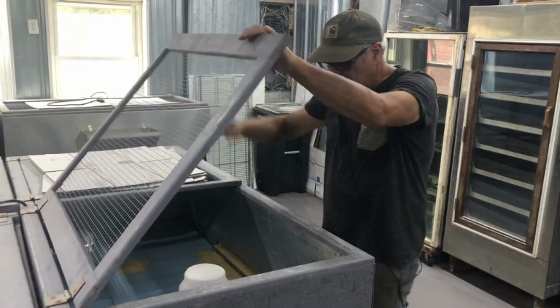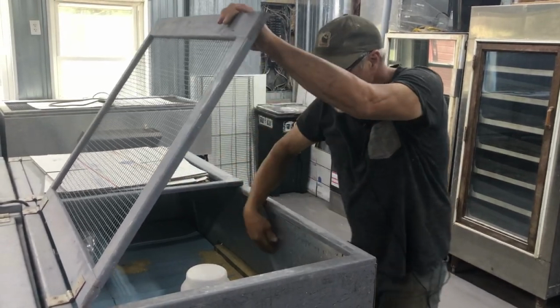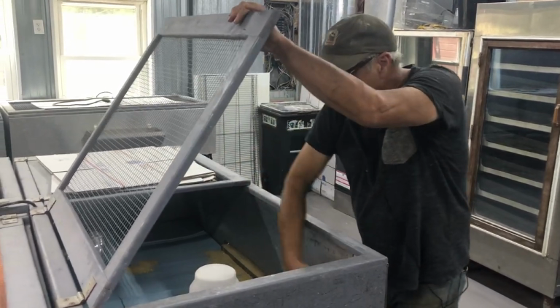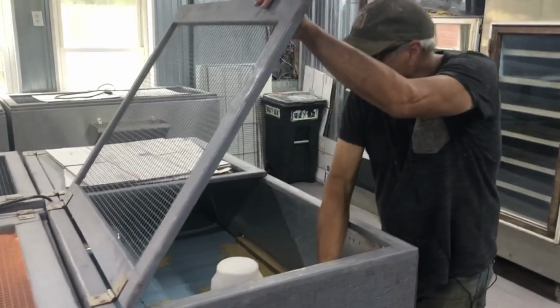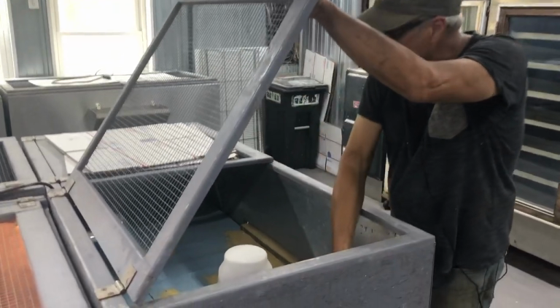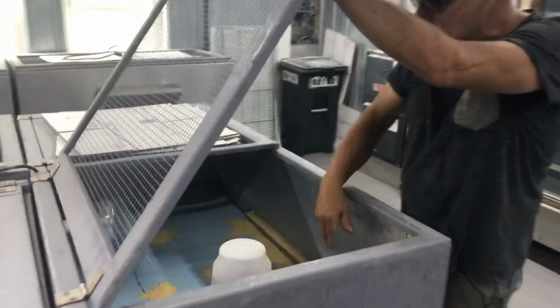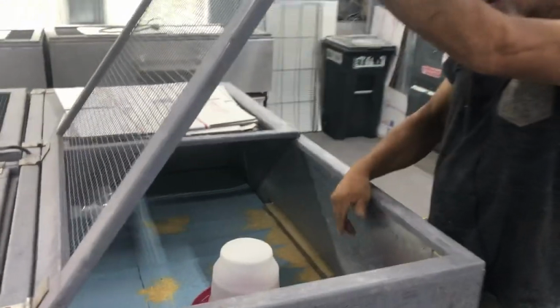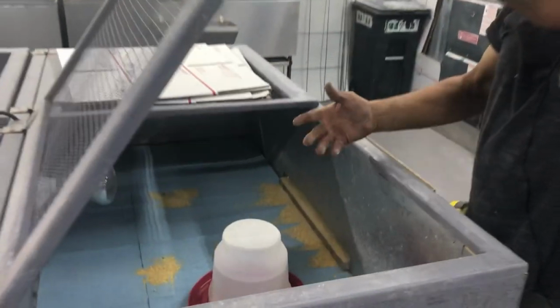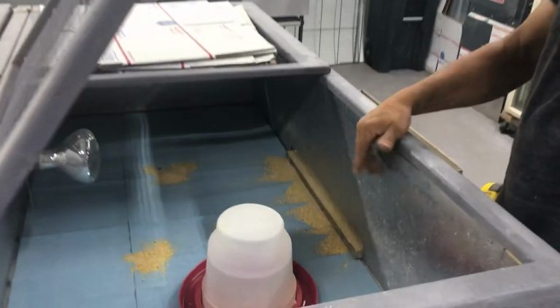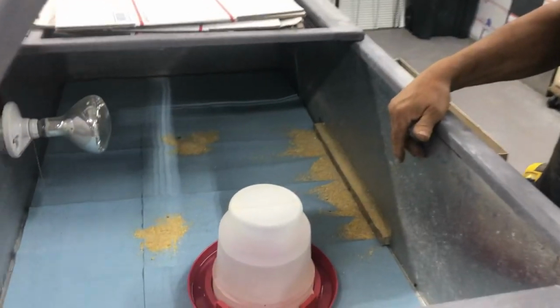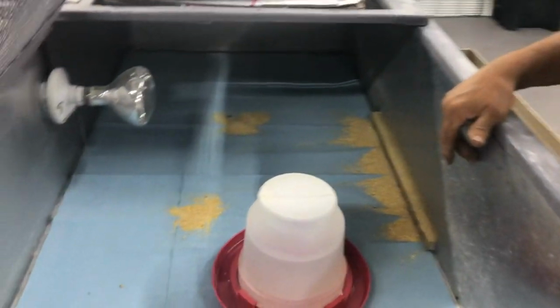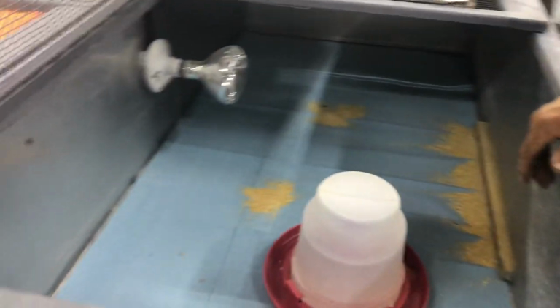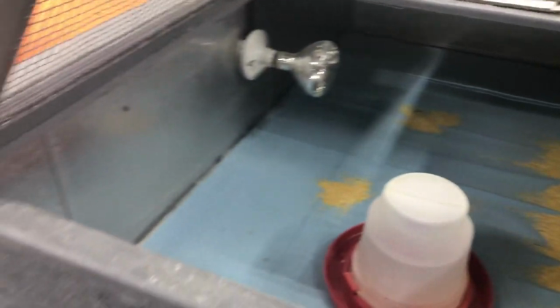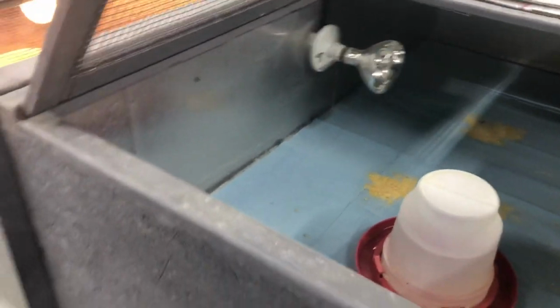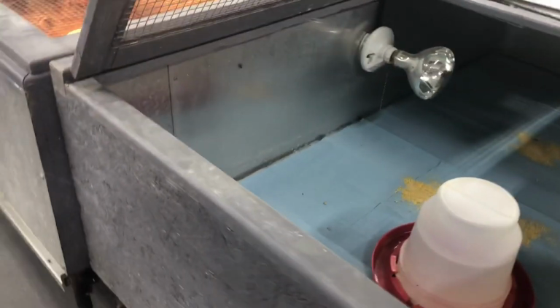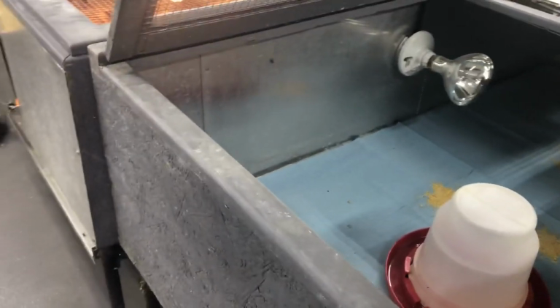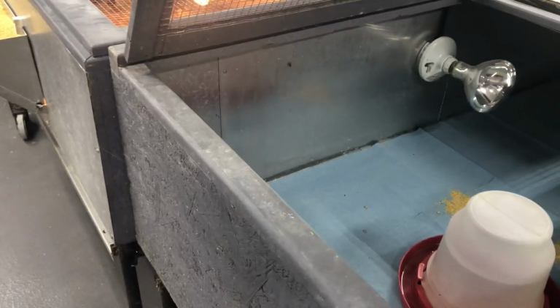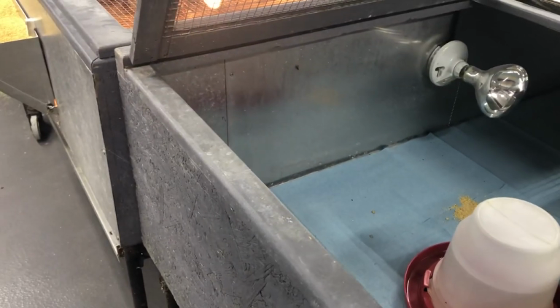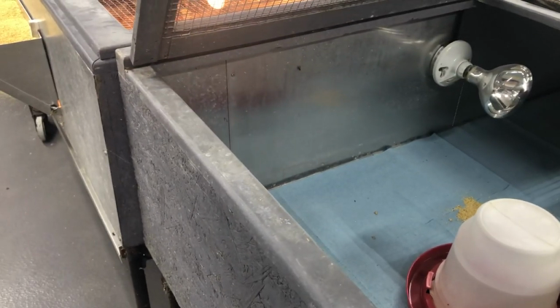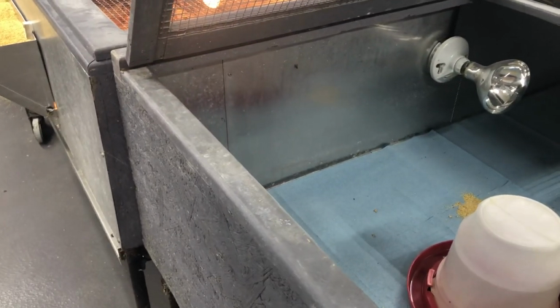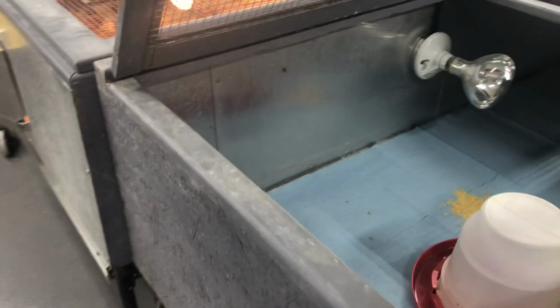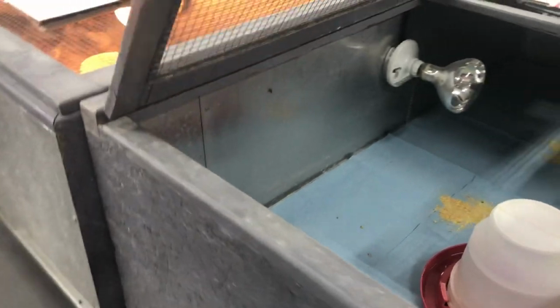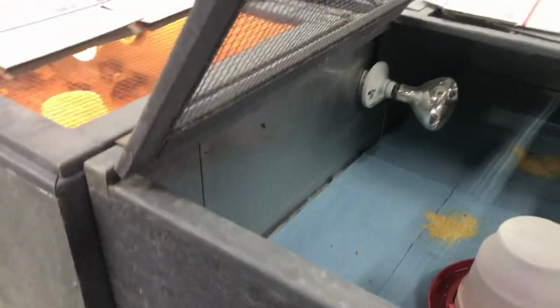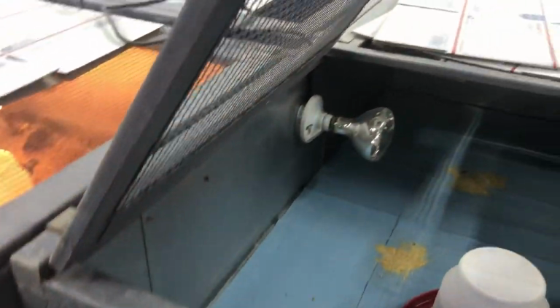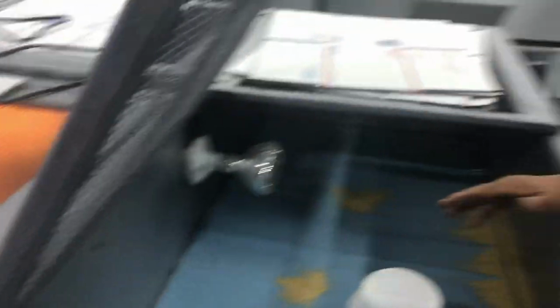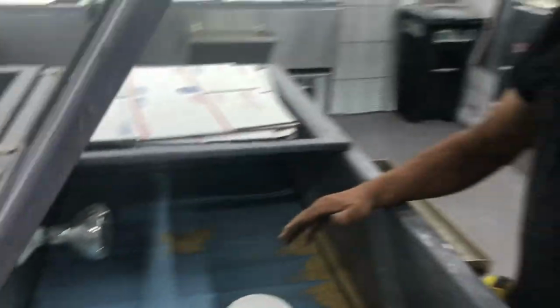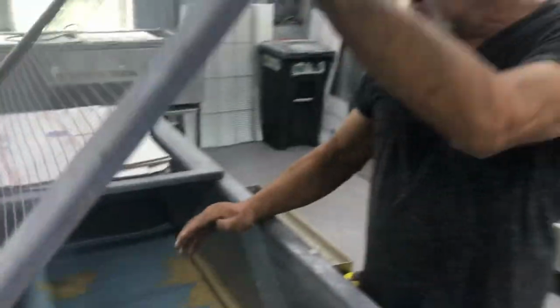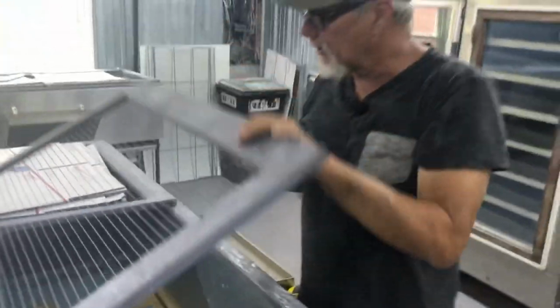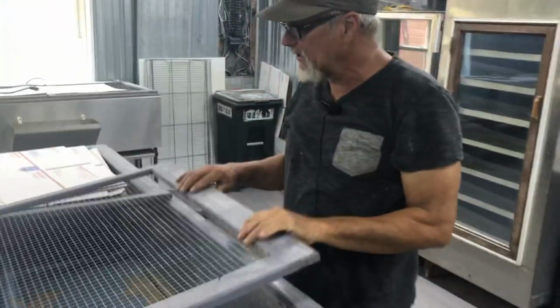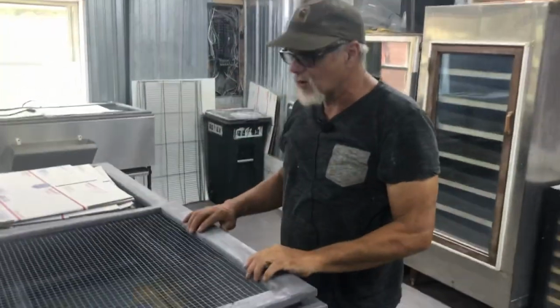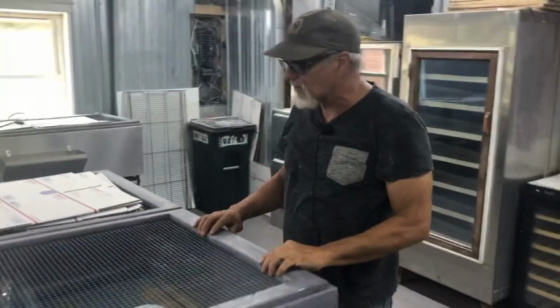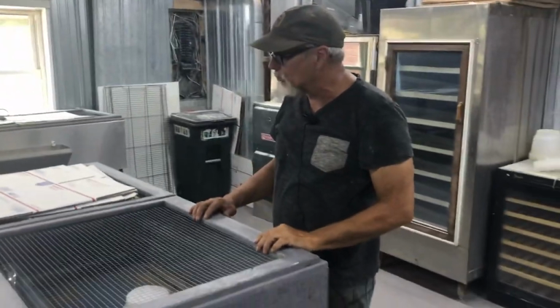We got these all lined in aluminum as well. Stainless steel would be better, of course. We go on the good, better, best method — so you can make it good, you can make it better, you can make it the best. The idea is that you're always trying to improve.